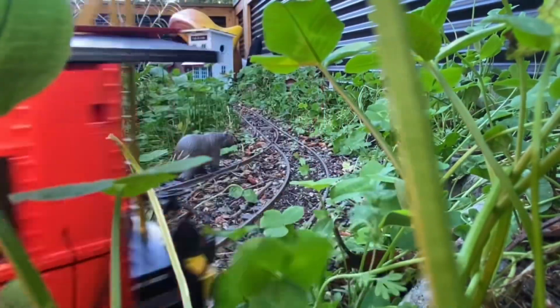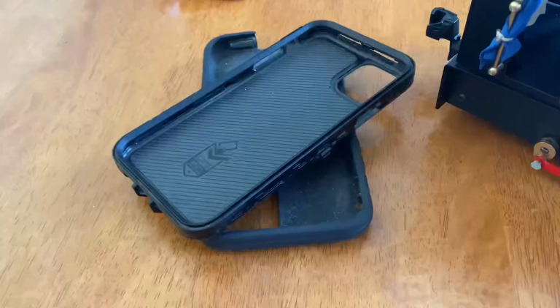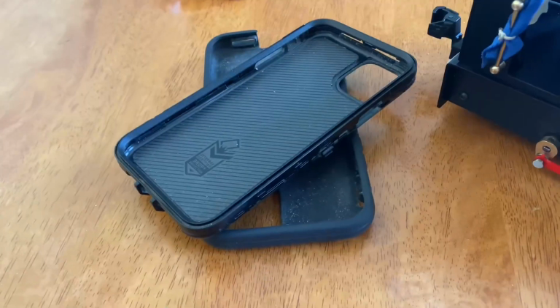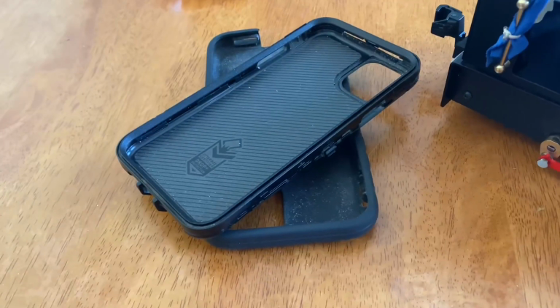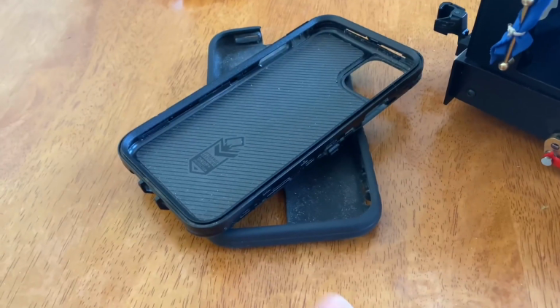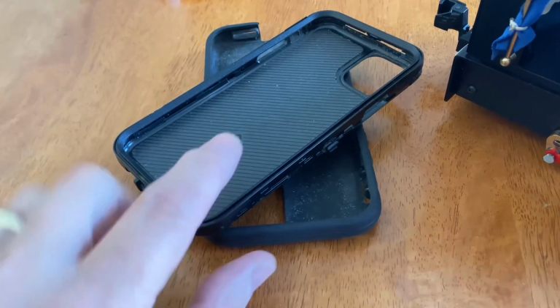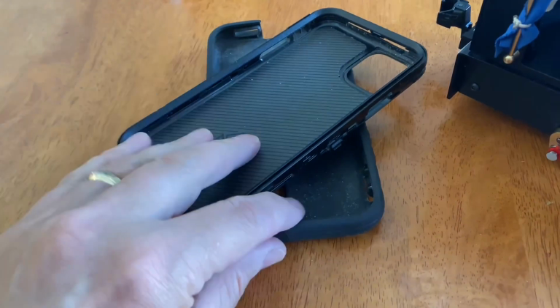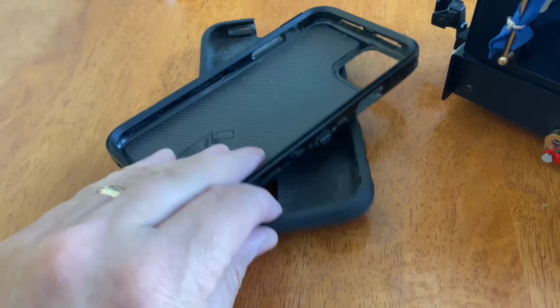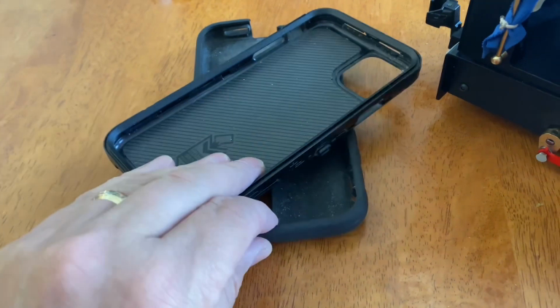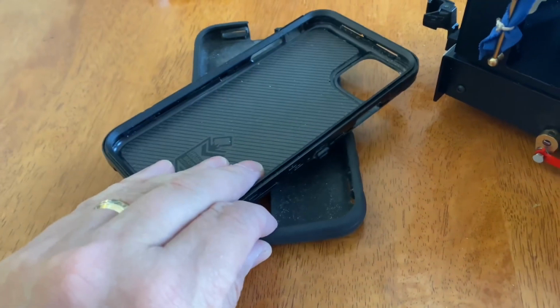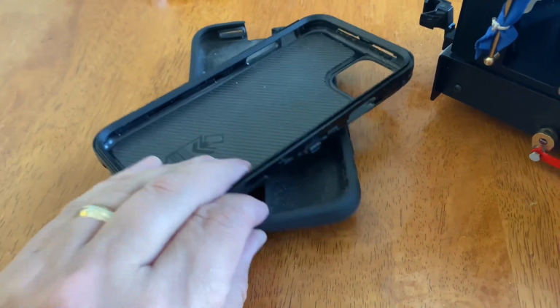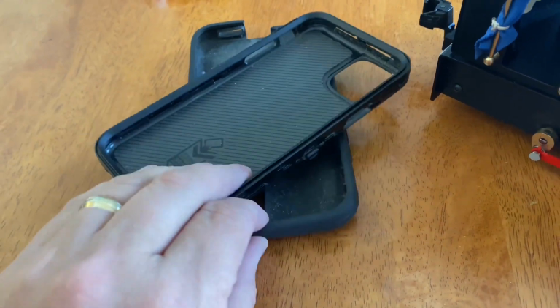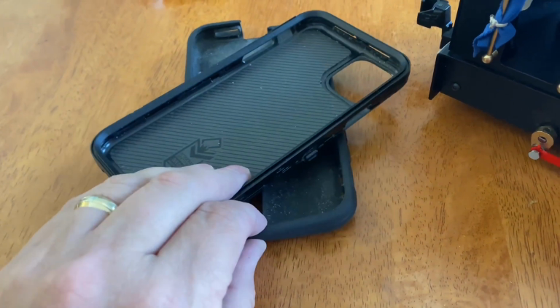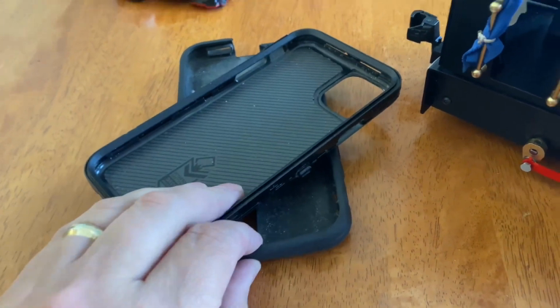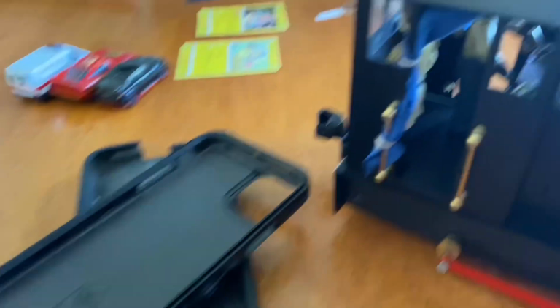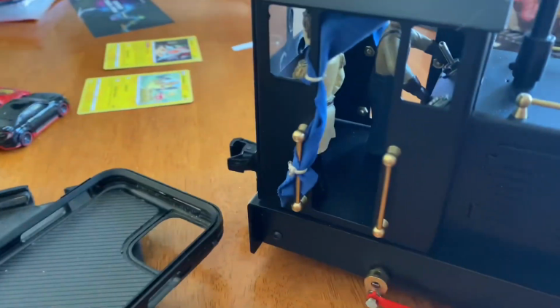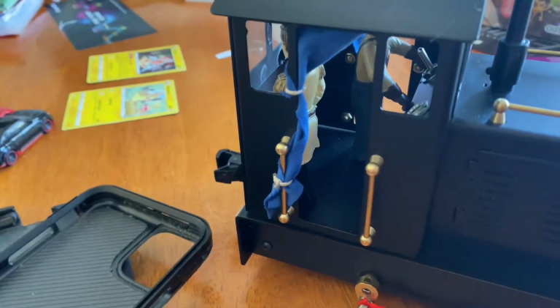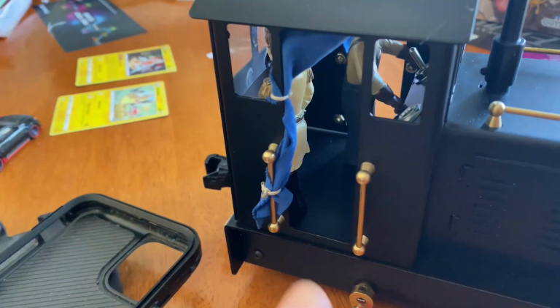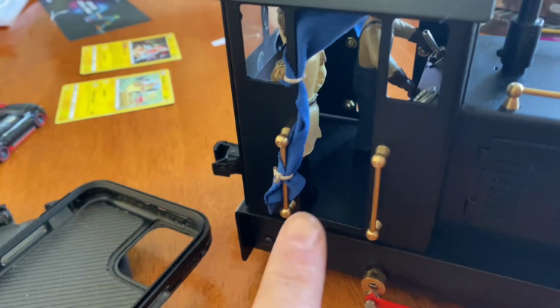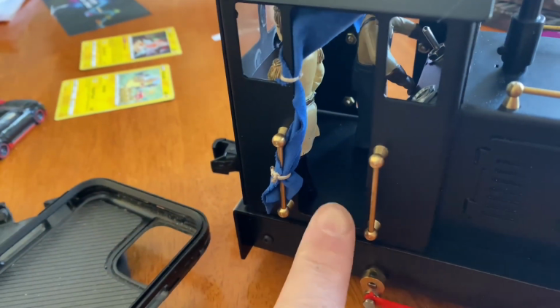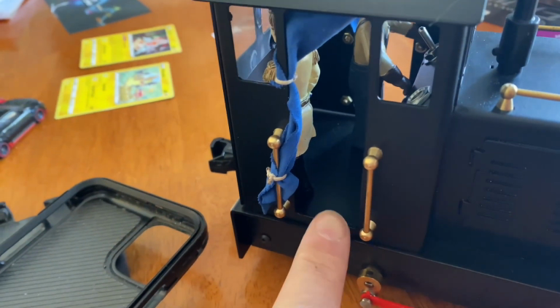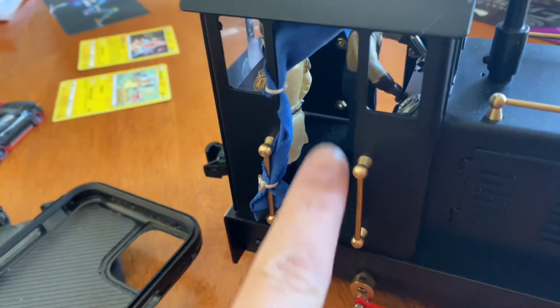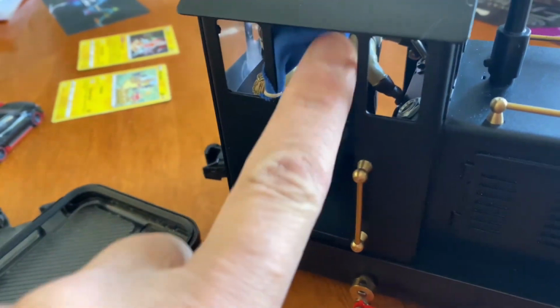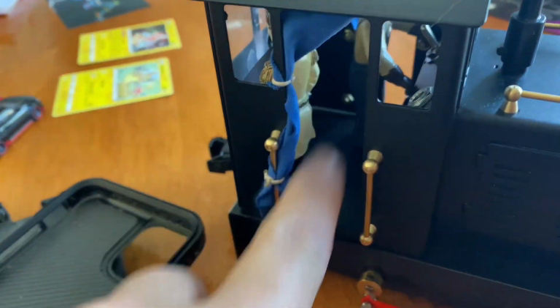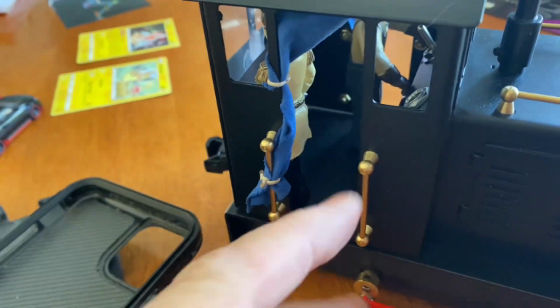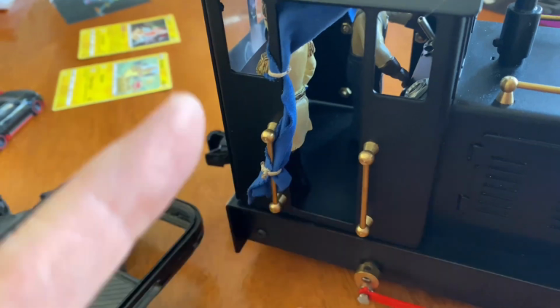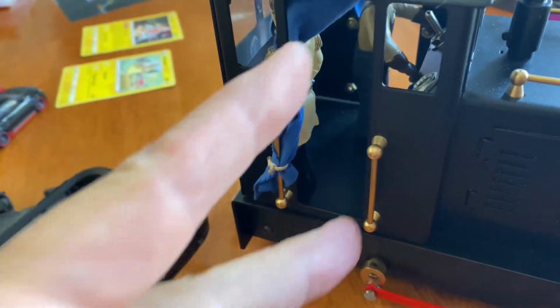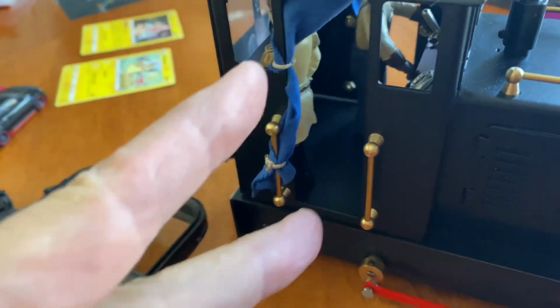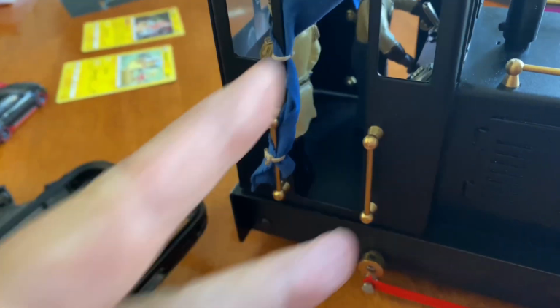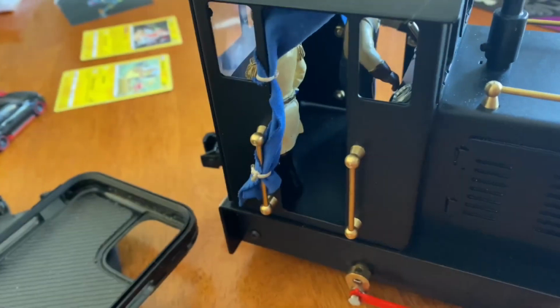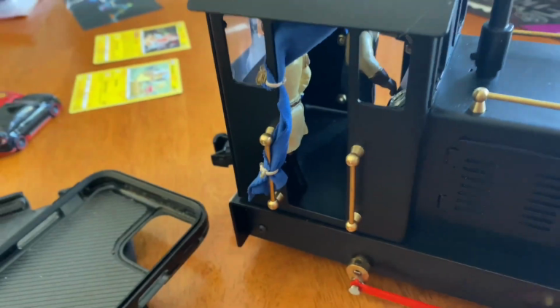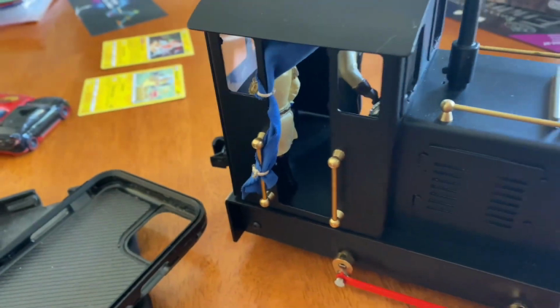I just made a discovery that if I take the OtterBox protective case off my phone, my phone will slip in this way into the cab.